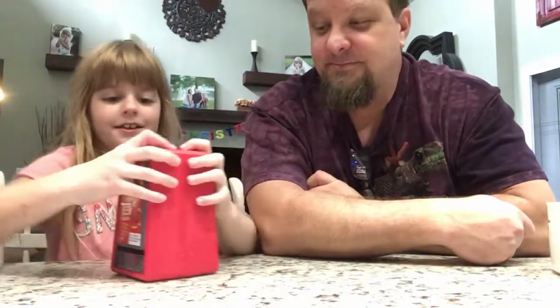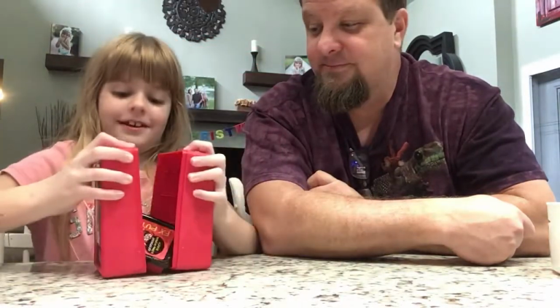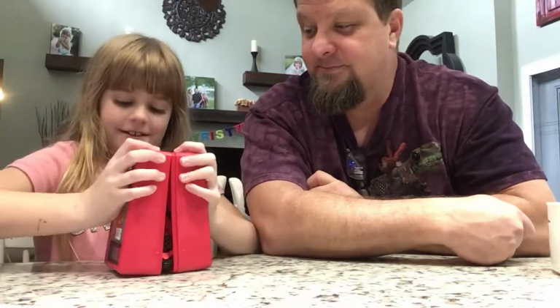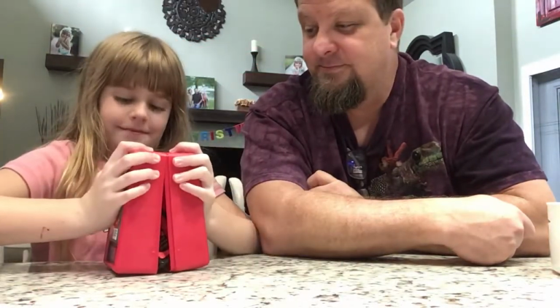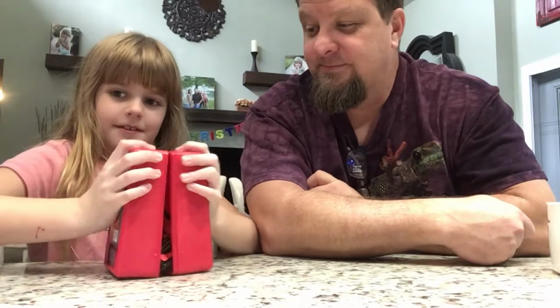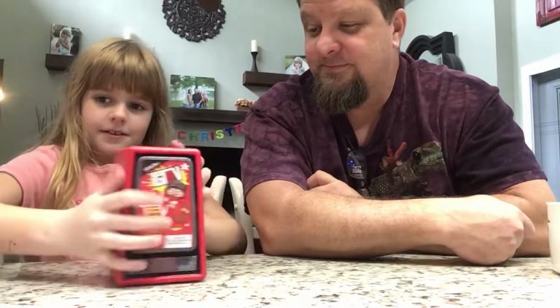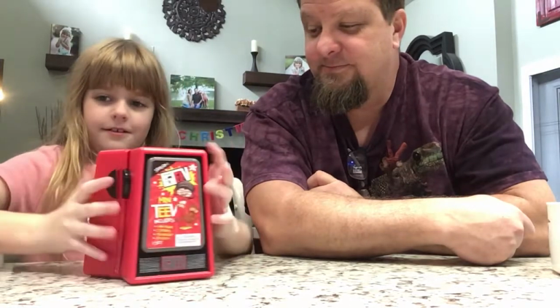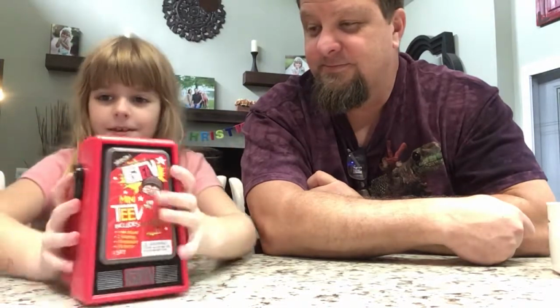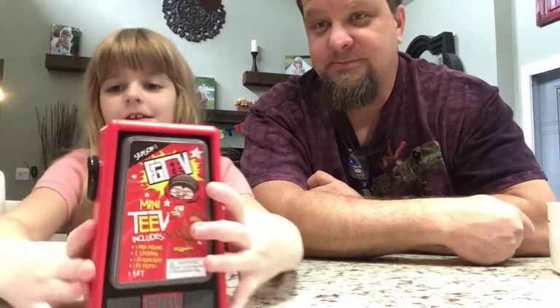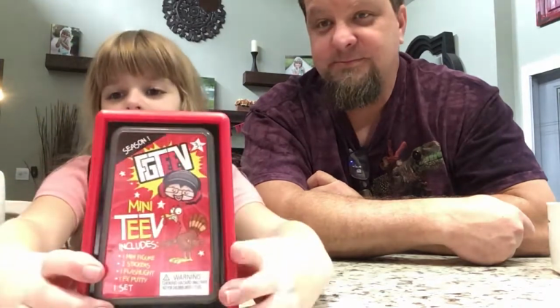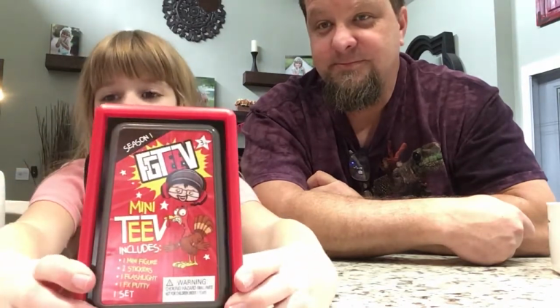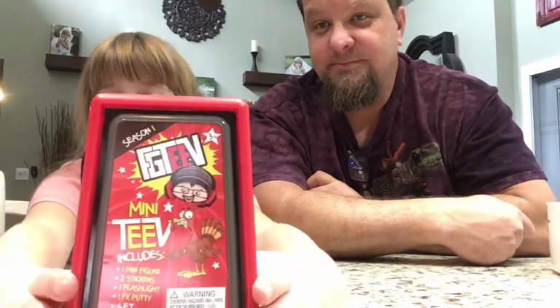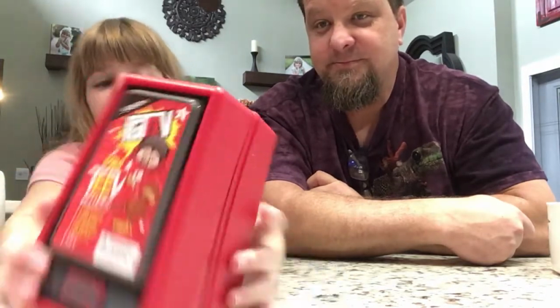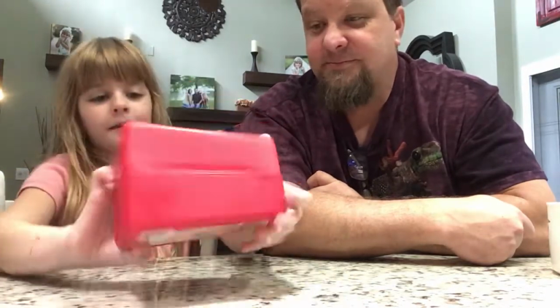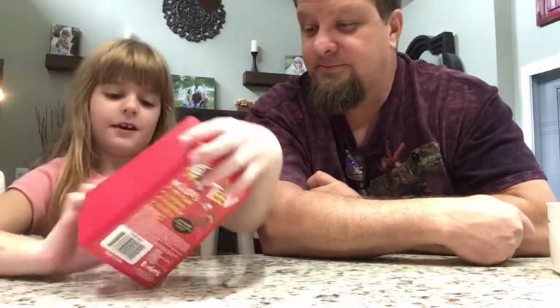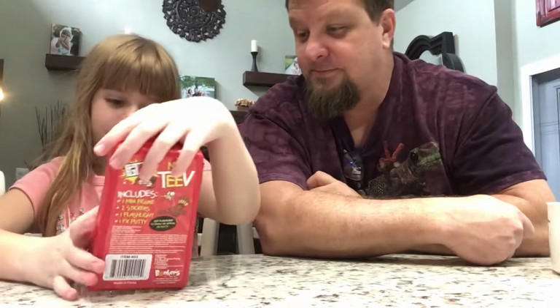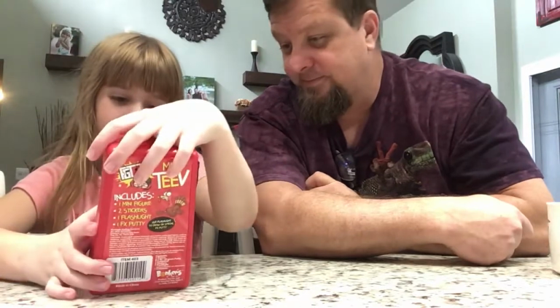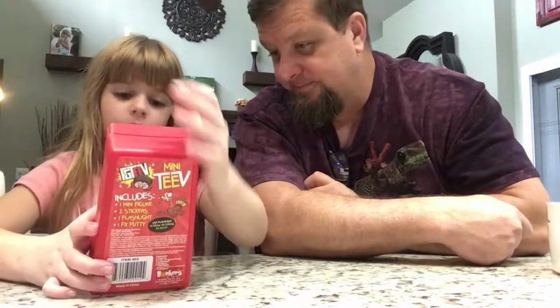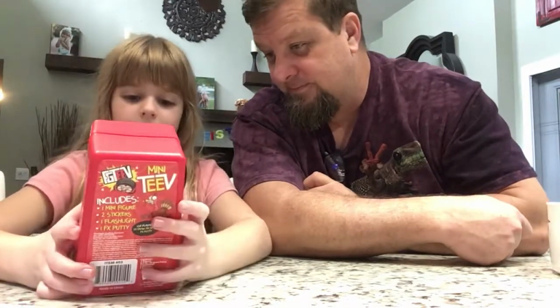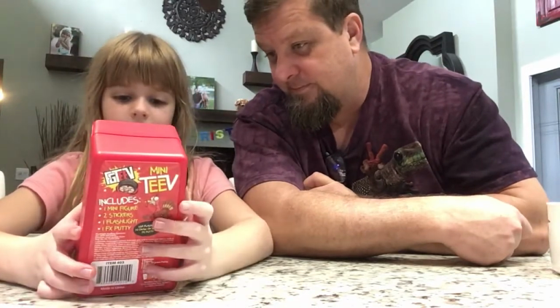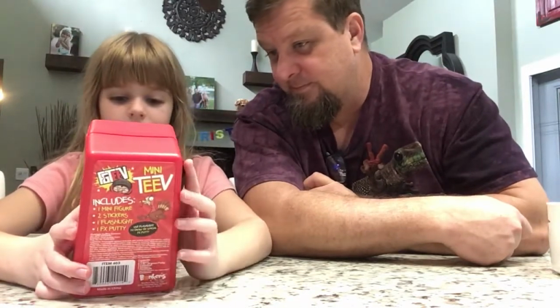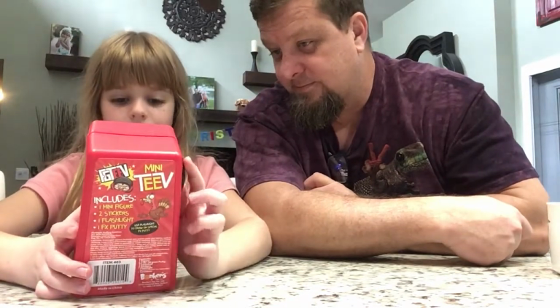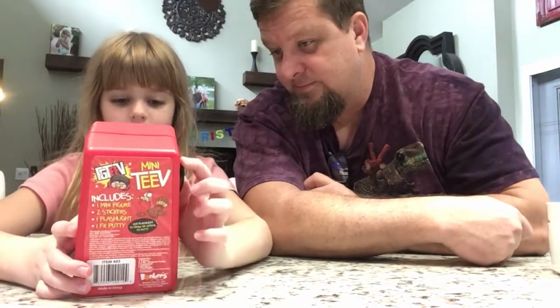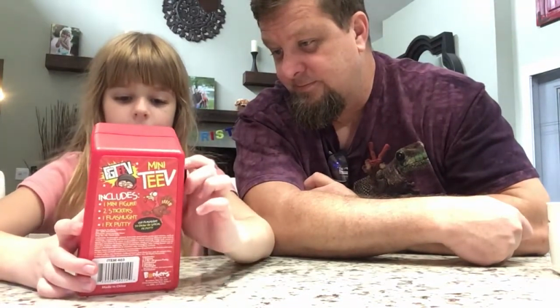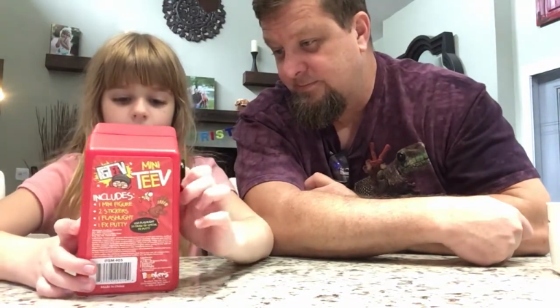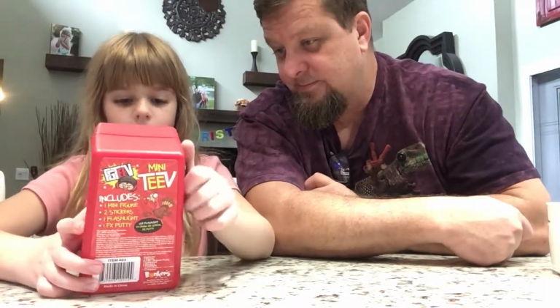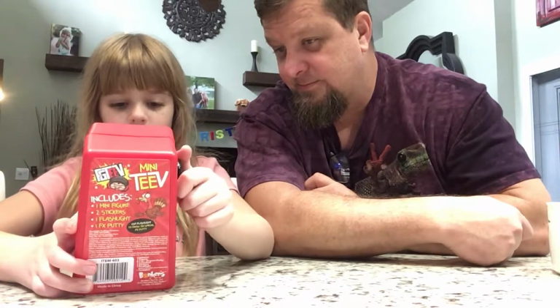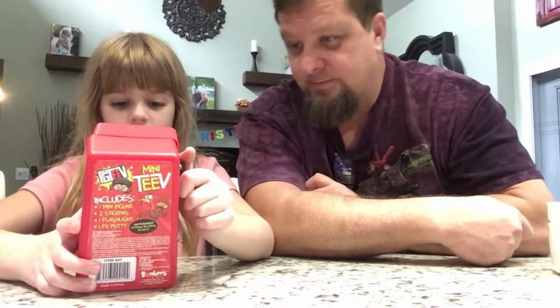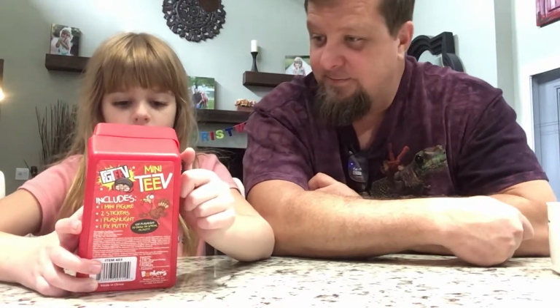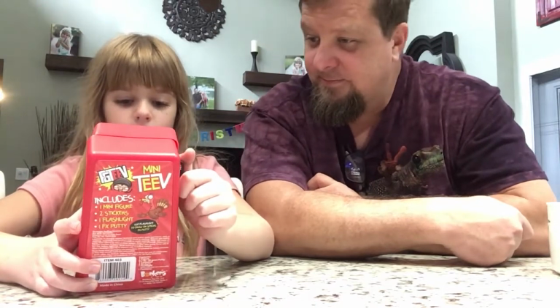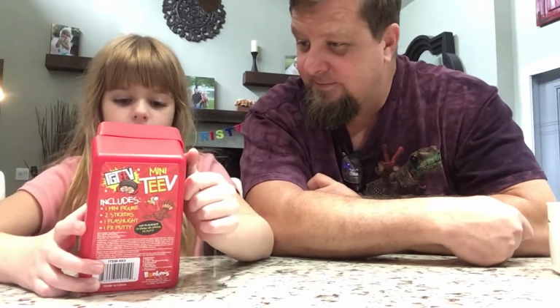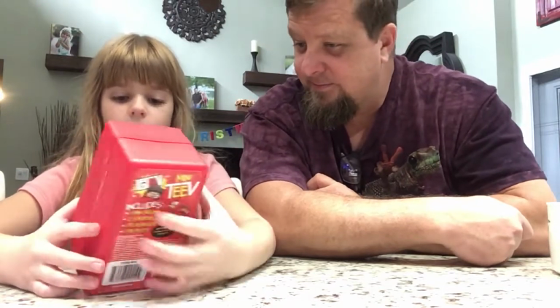Shout out to them. So, the mini TV. It comes with one mini figure, two stickers, one flashlight, and one putty.